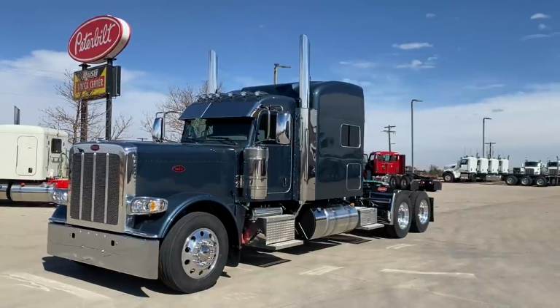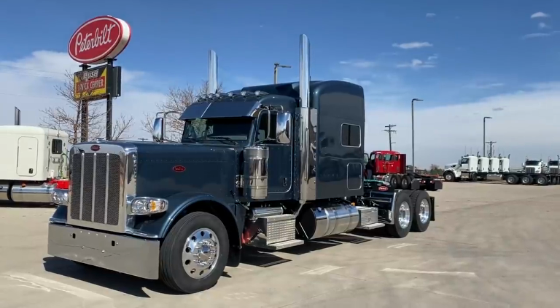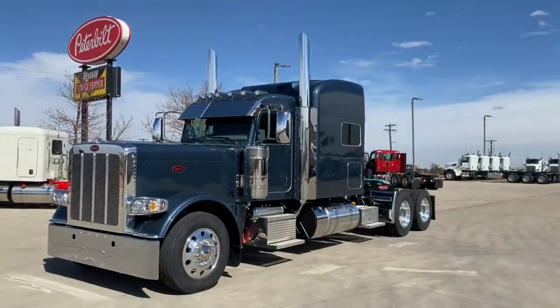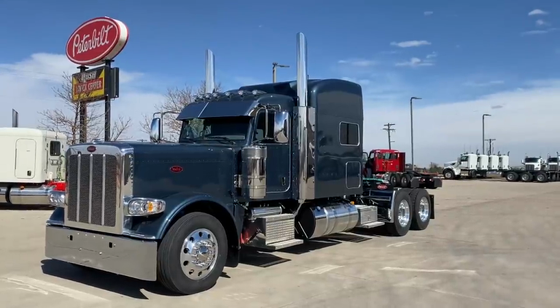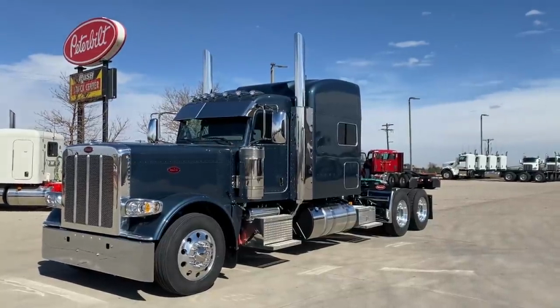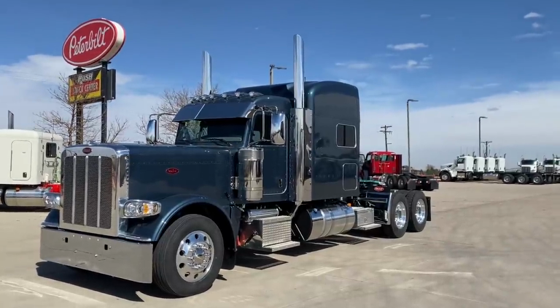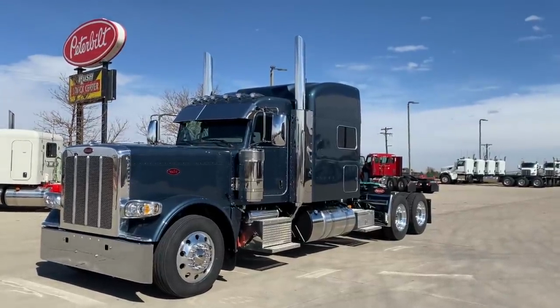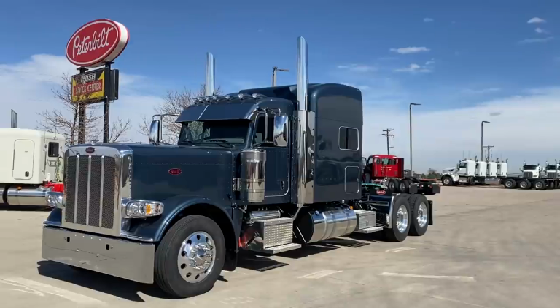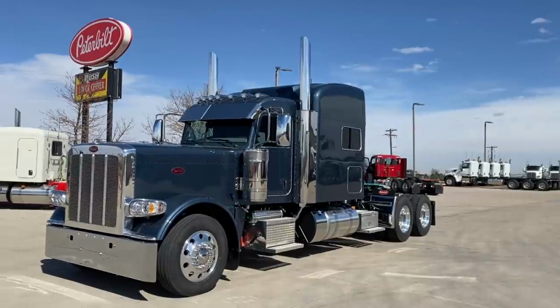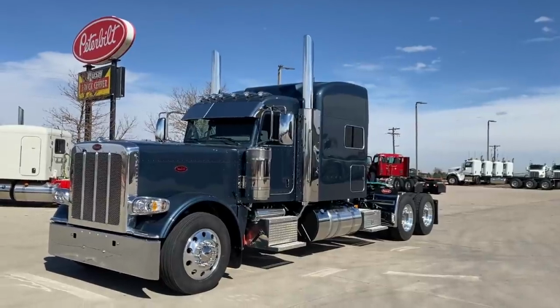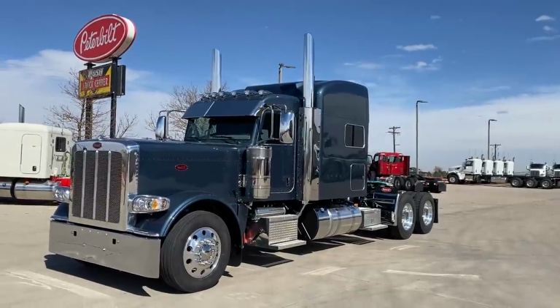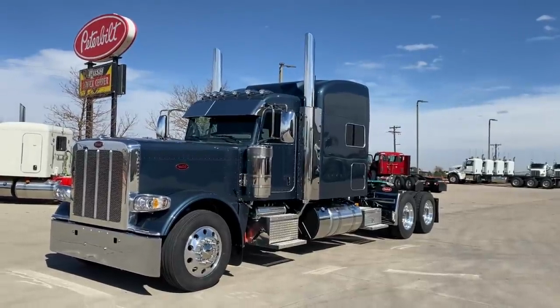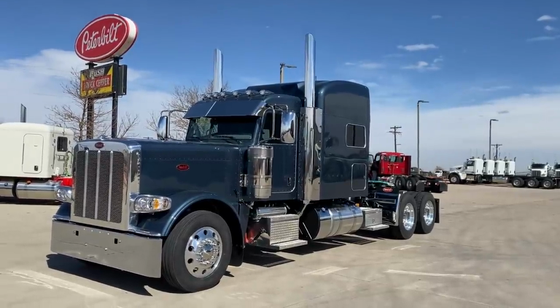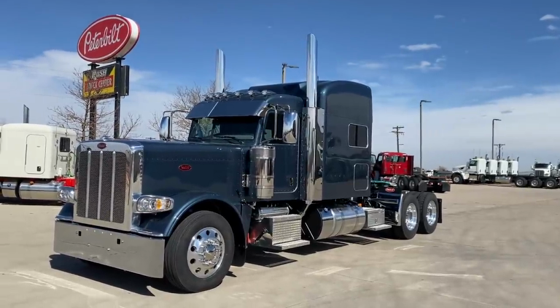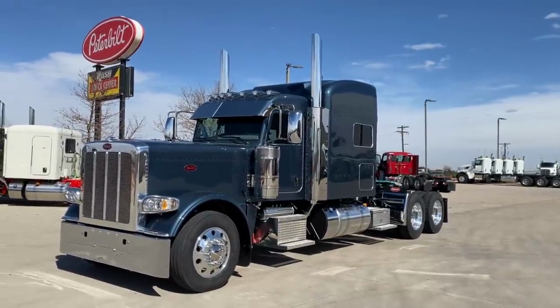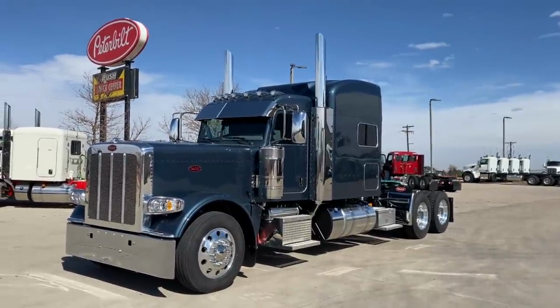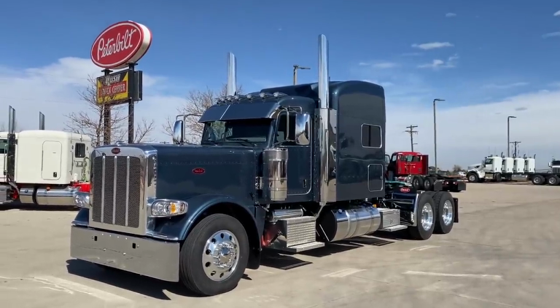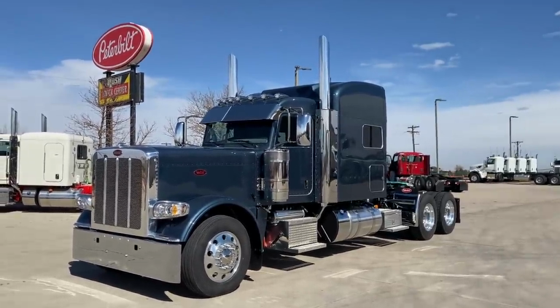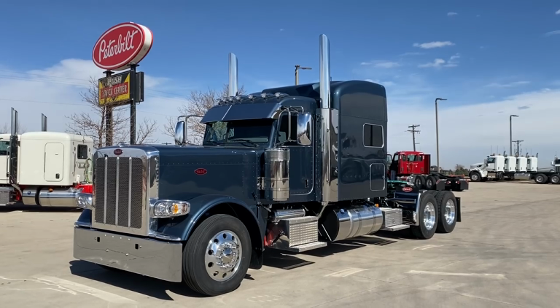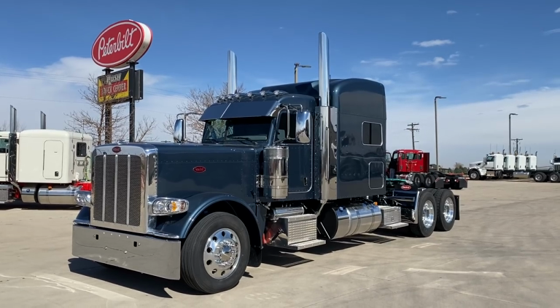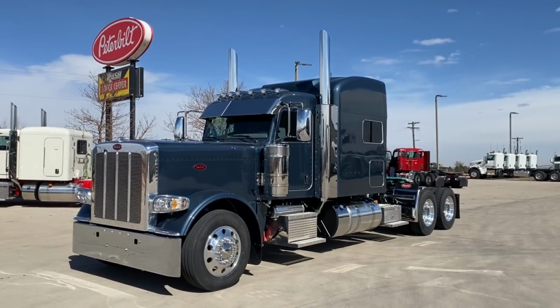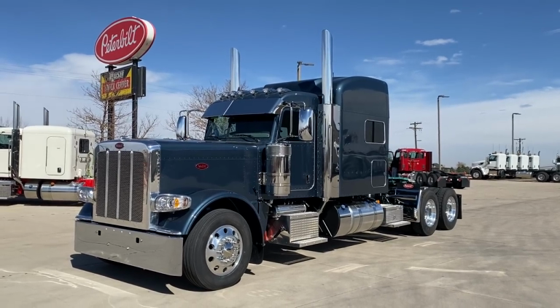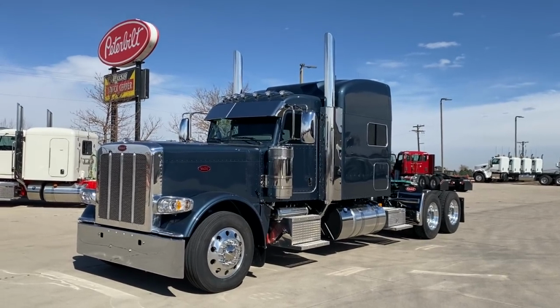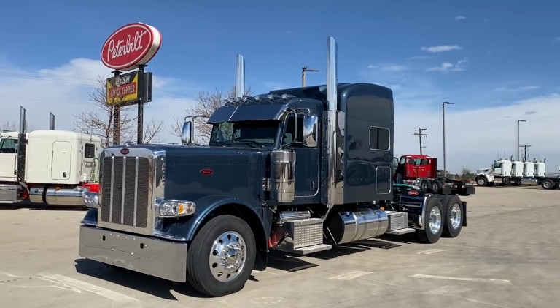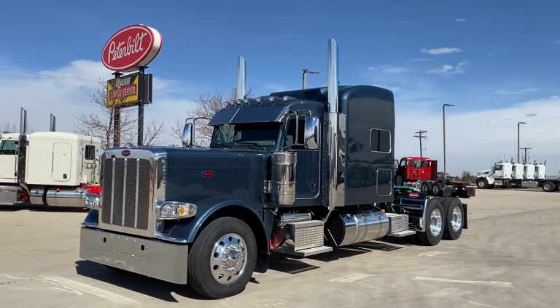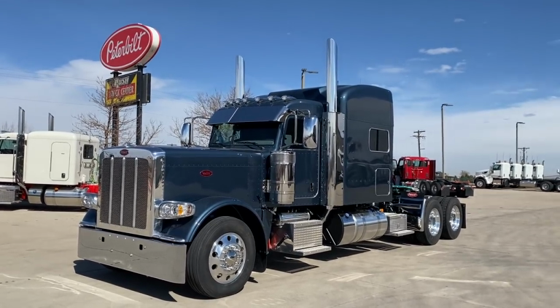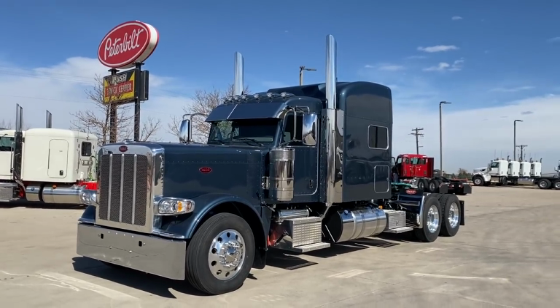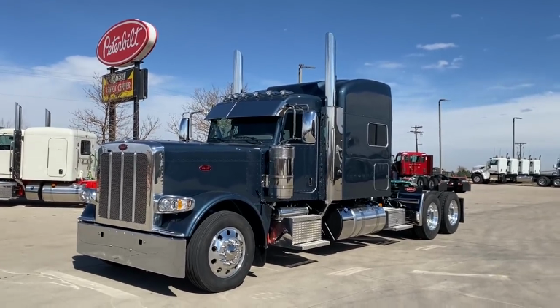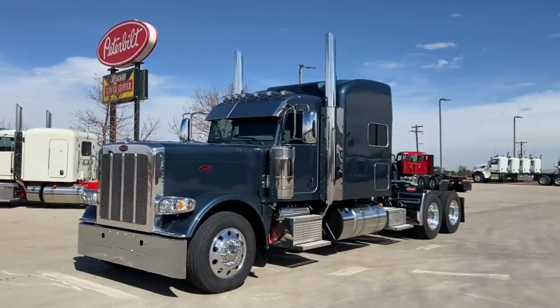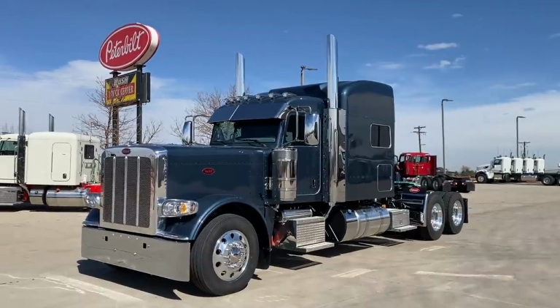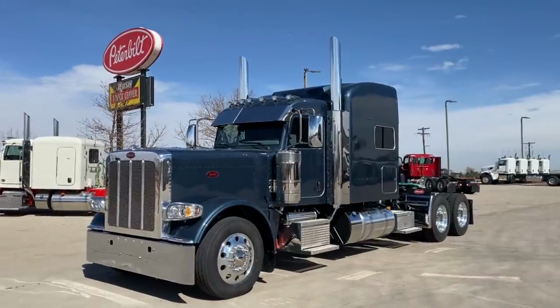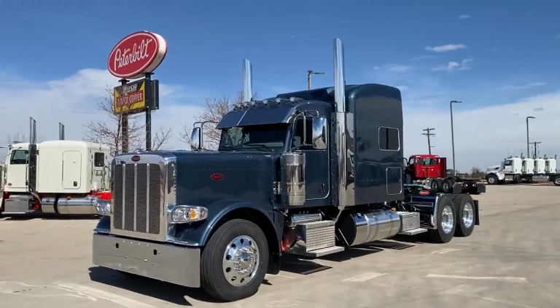Hi everybody, it's Keith Couch with Rocky Mountain Peterbilt's Rush Truck Center here in Greeley, Colorado. A beautiful day here — it's going to be almost 70 degrees today, a big change from 20 below zero a couple of weeks ago. So very nice.